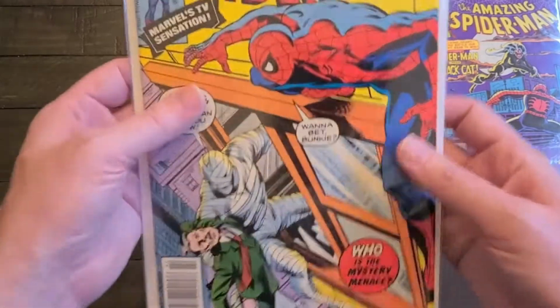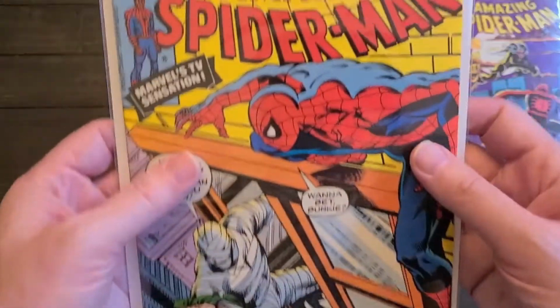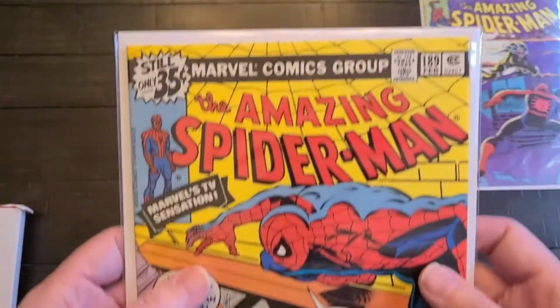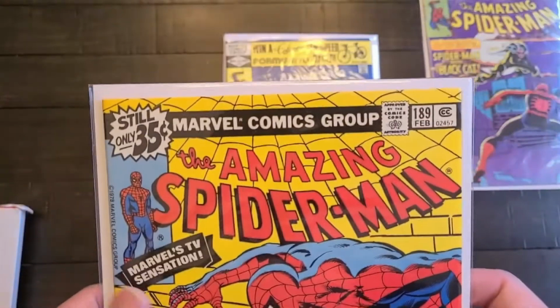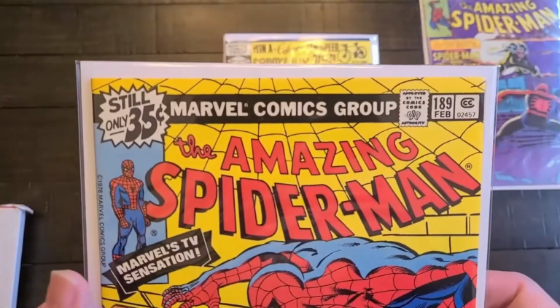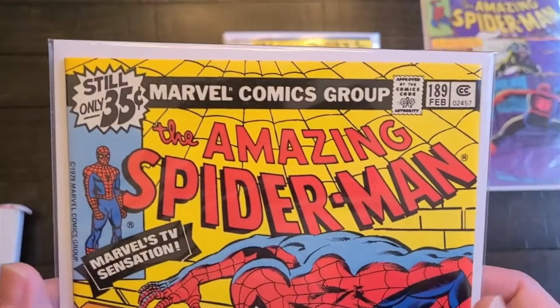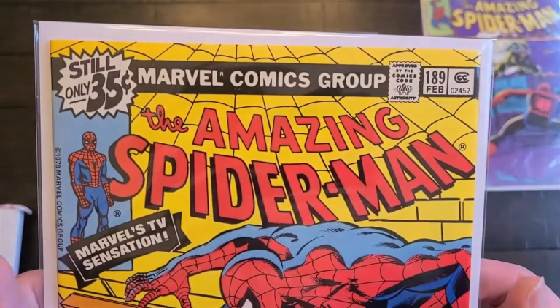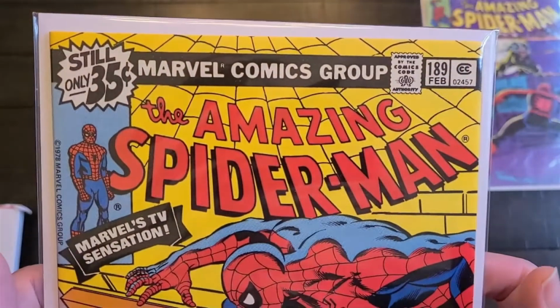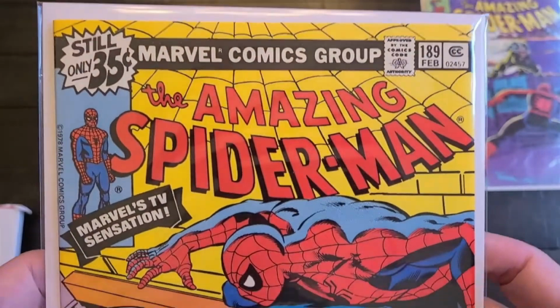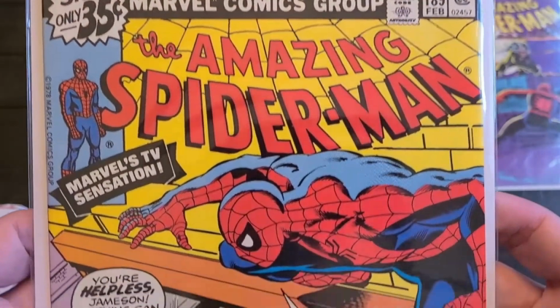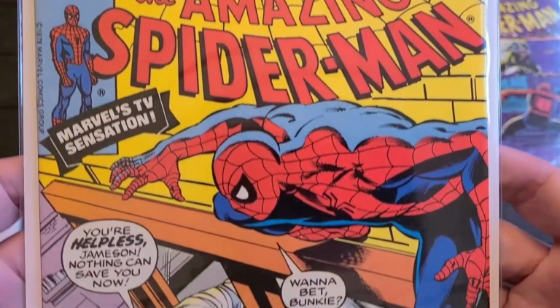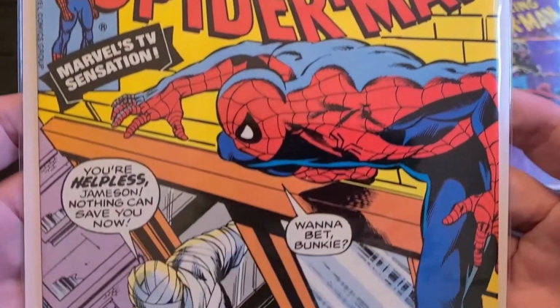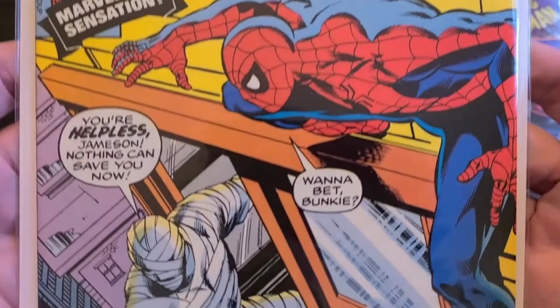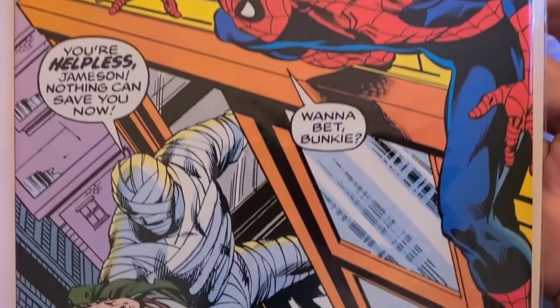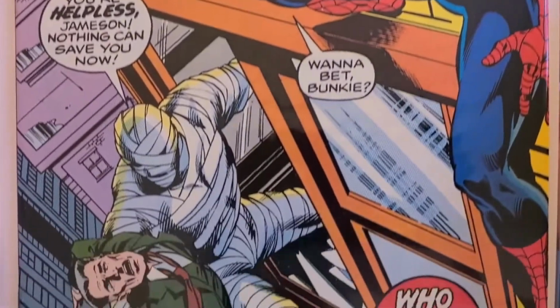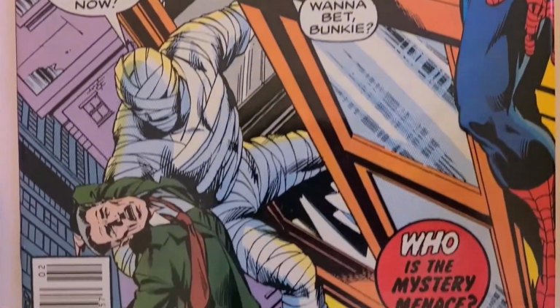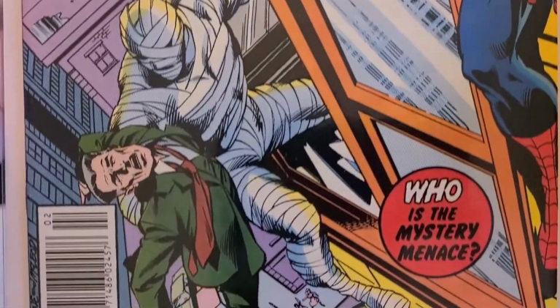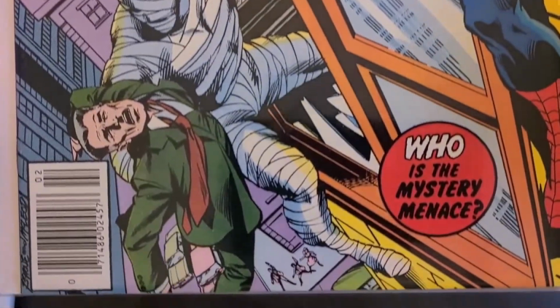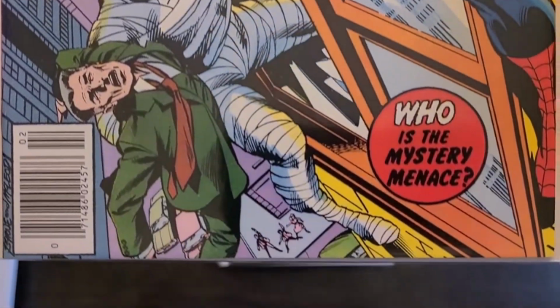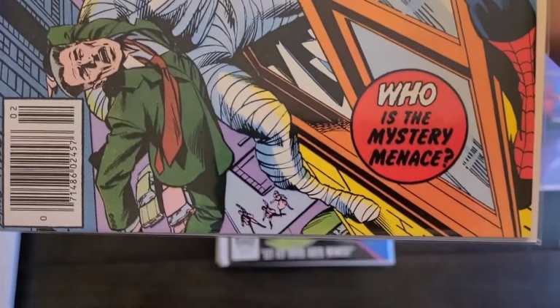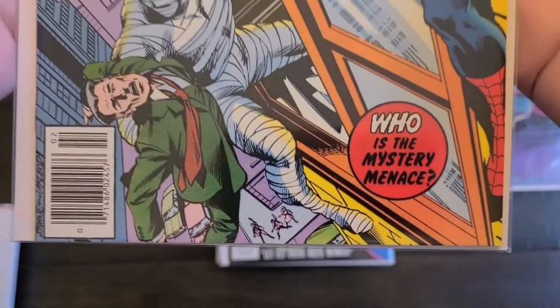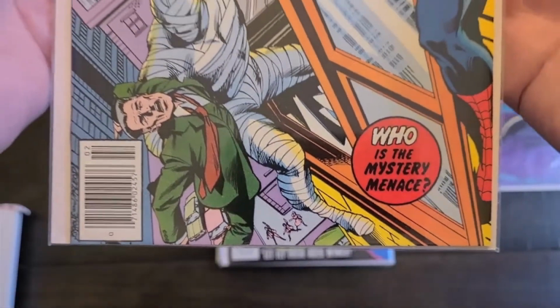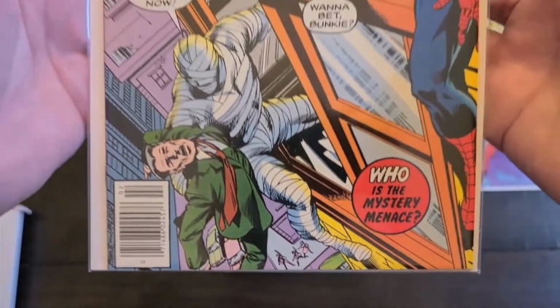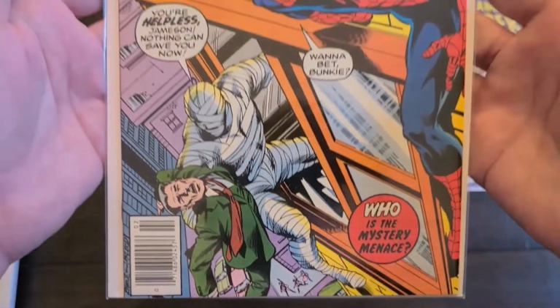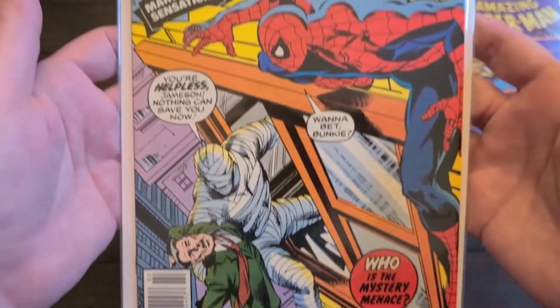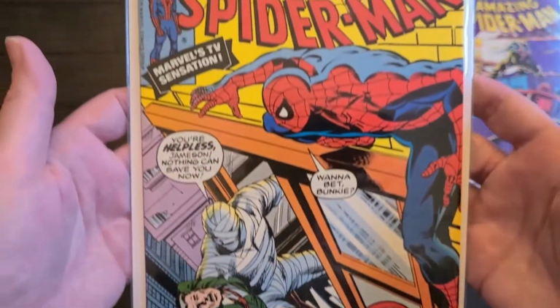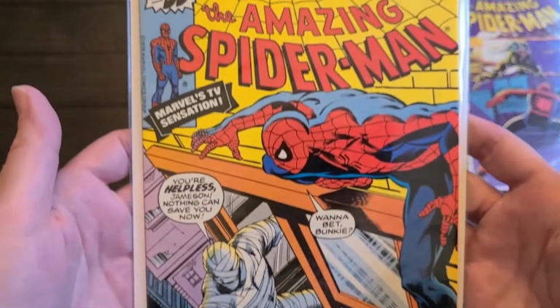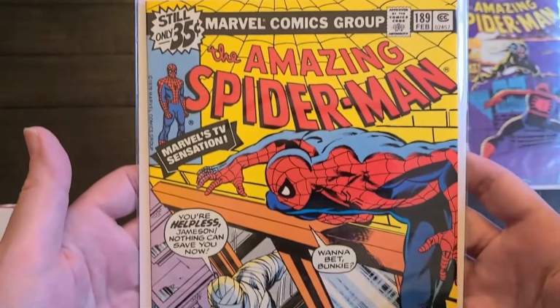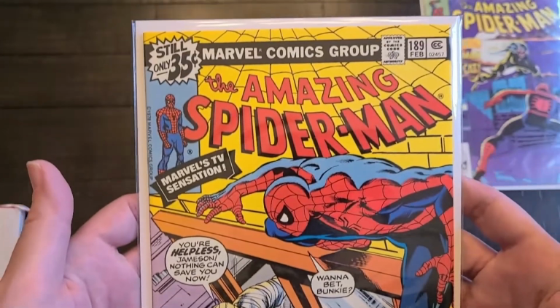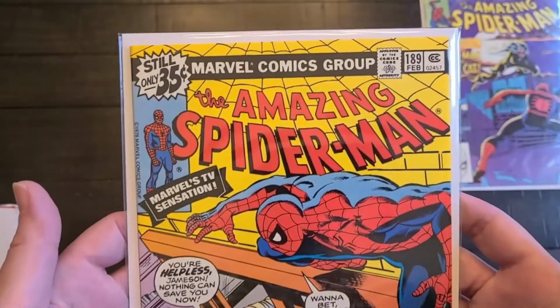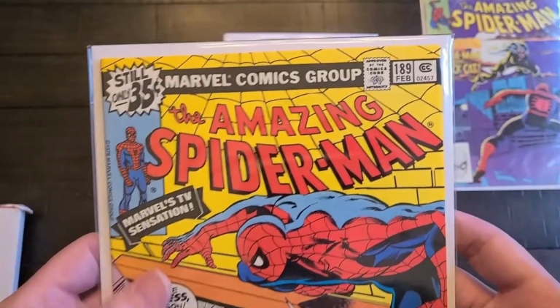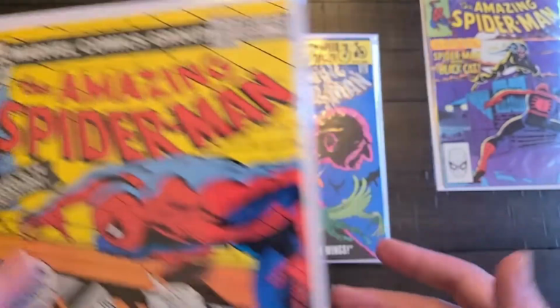This is Amazing Spider-Man 189 from 1979. A Man-Wolf appearance — he's wrapped up, it's a mystery, but it's Man-Wolf.